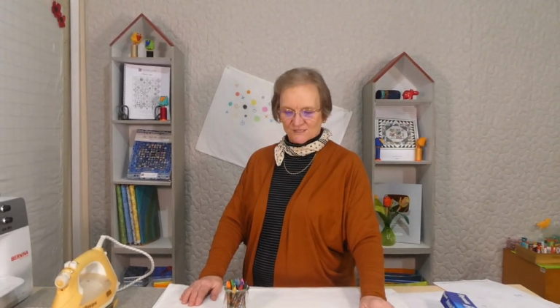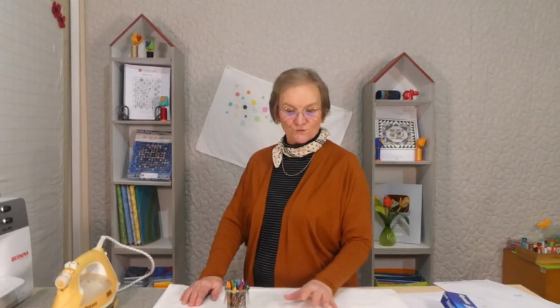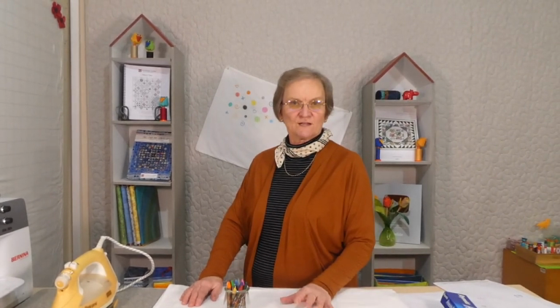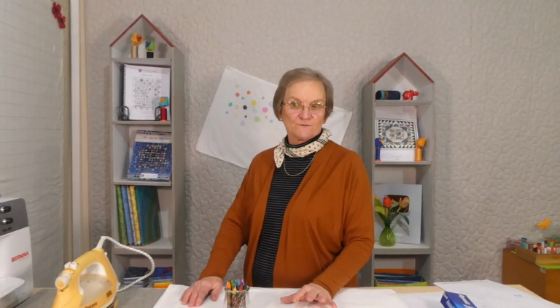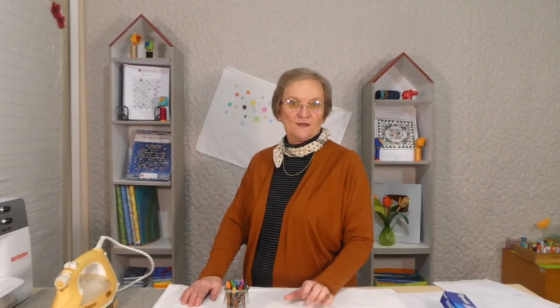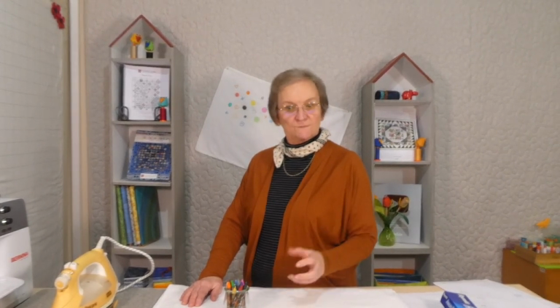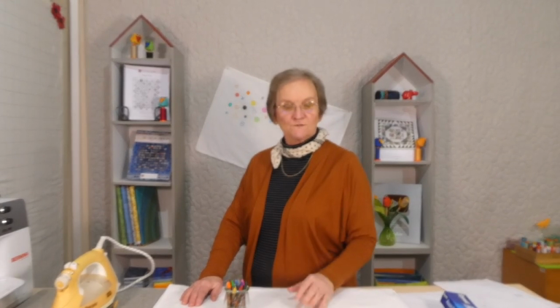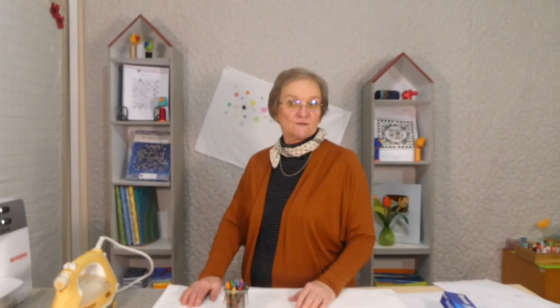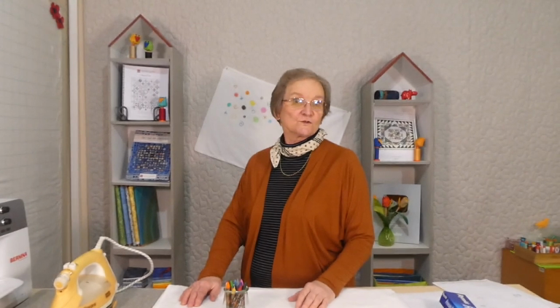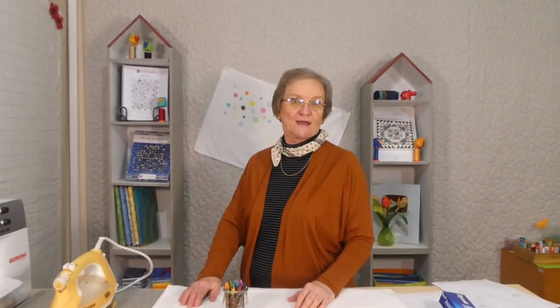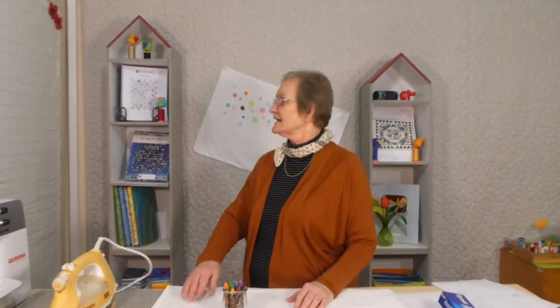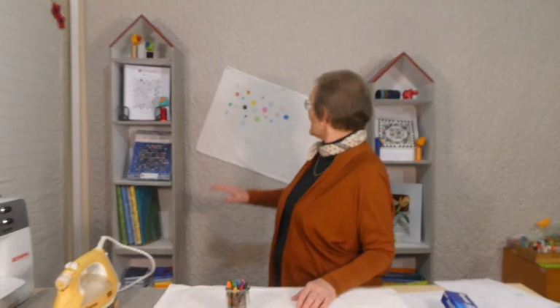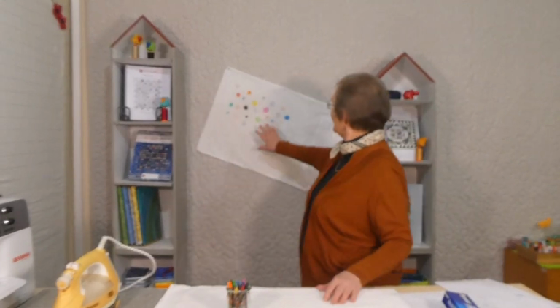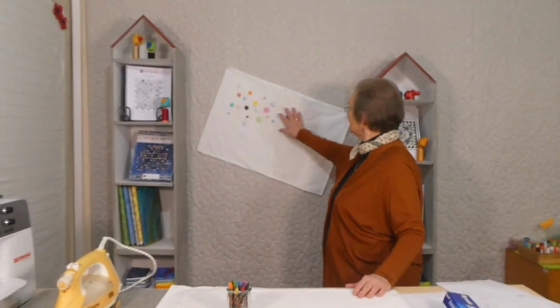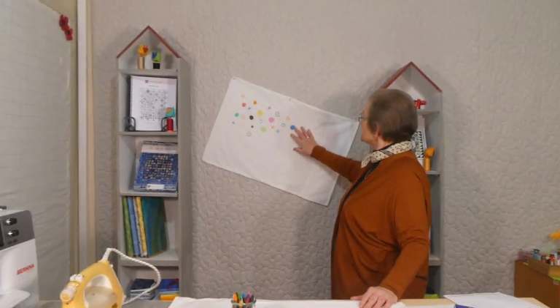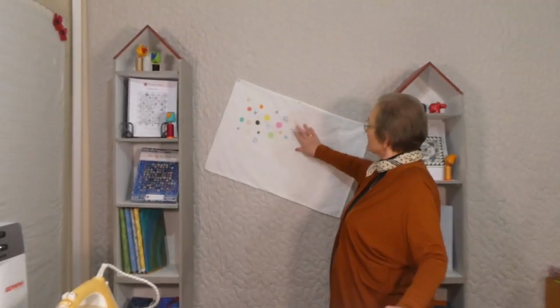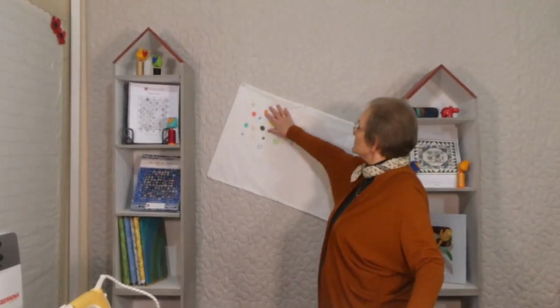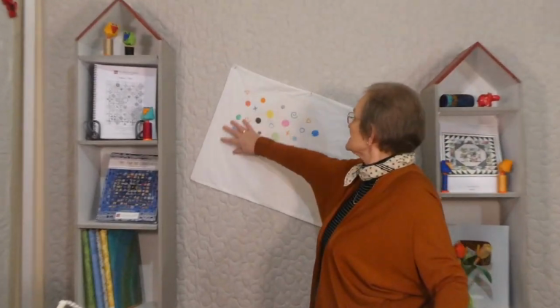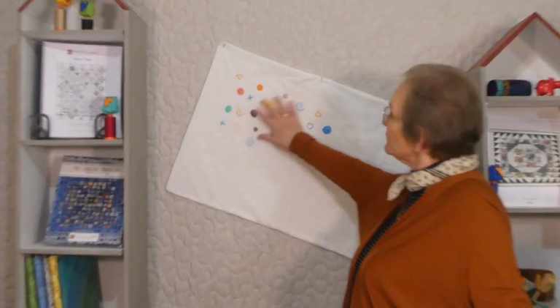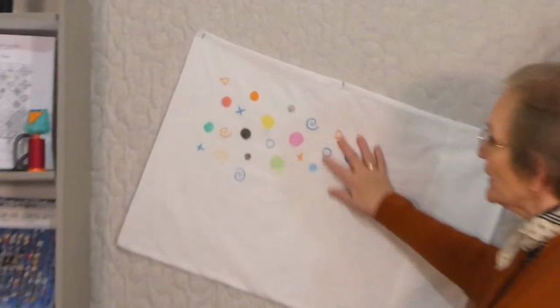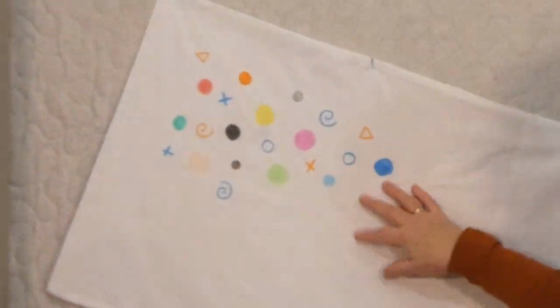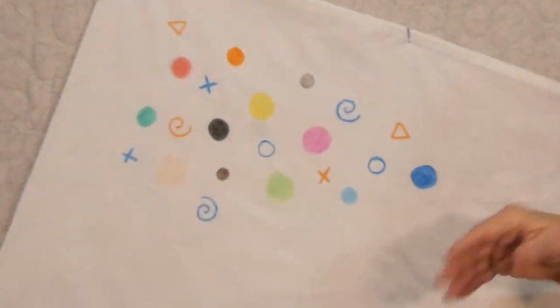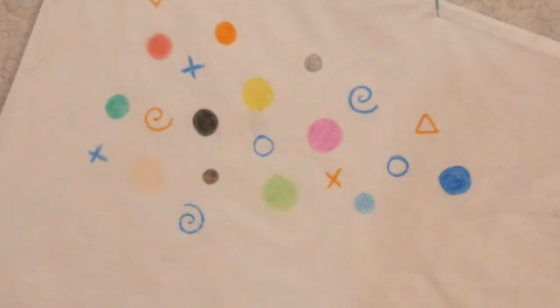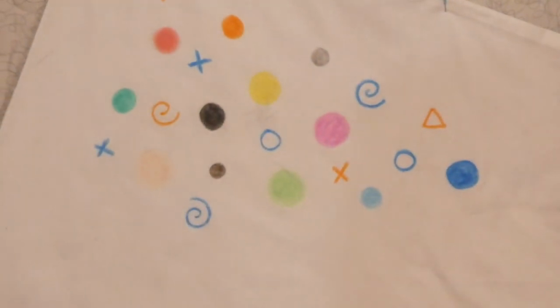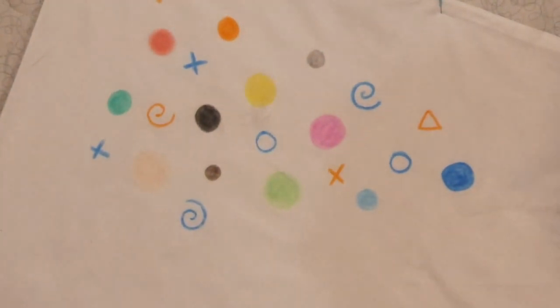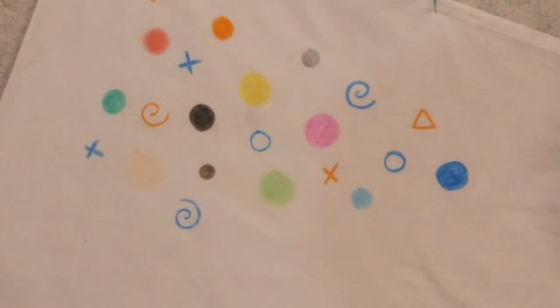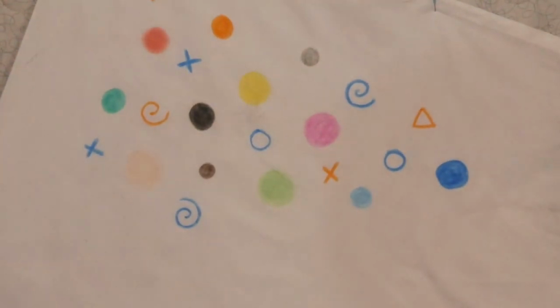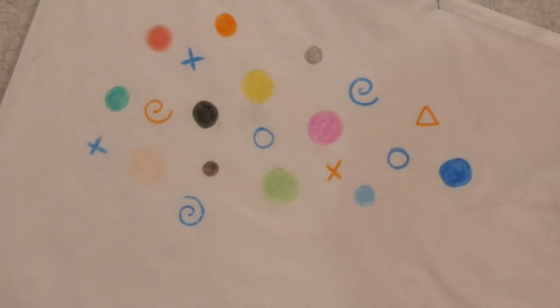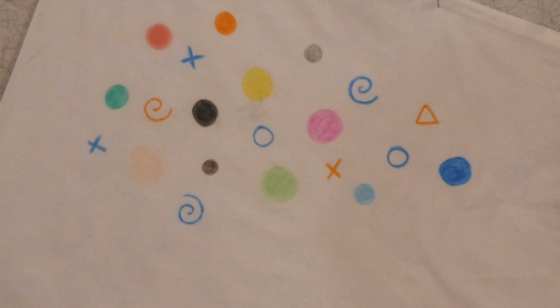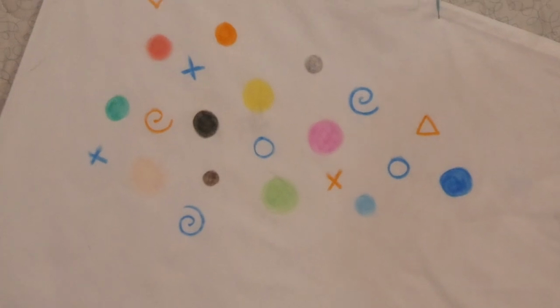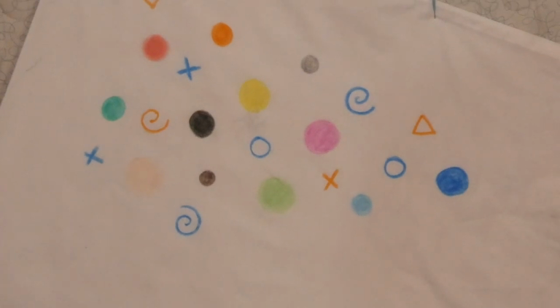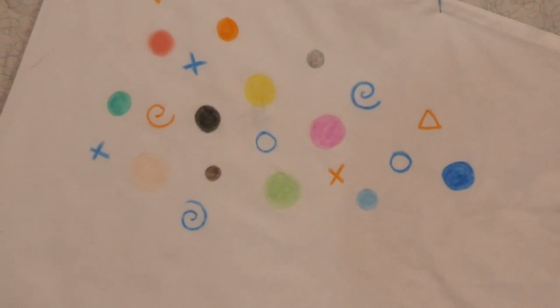So I just thought we'd have a little bit of fun with some crayons and a cotton pillowcase. Up behind me here, you can see I've just done some simple drawing on there, the idea being that the children do the drawing in general. The children were not here when I was preparing,